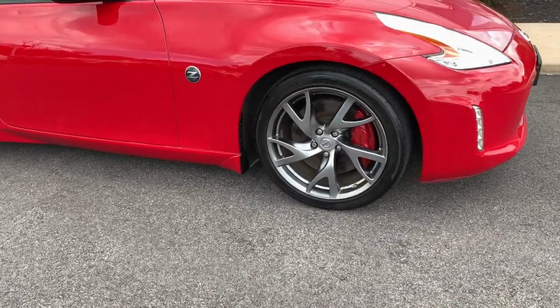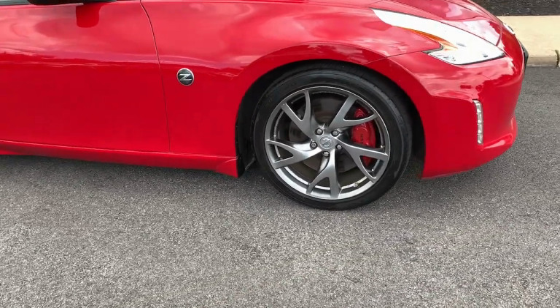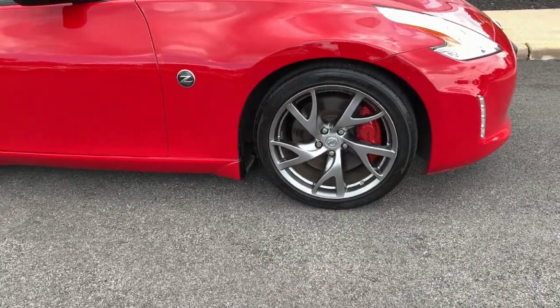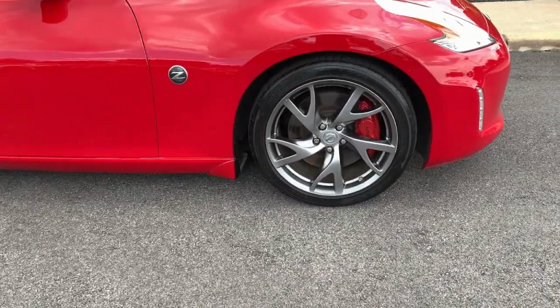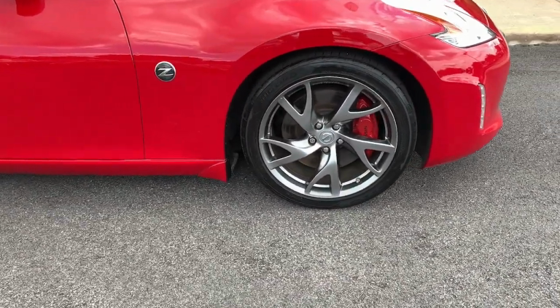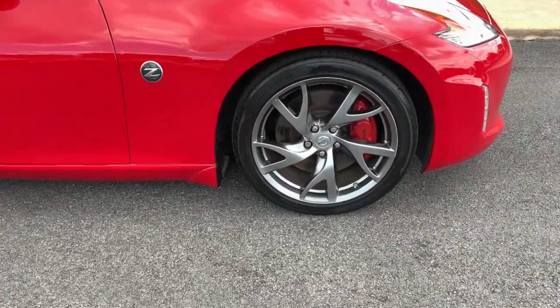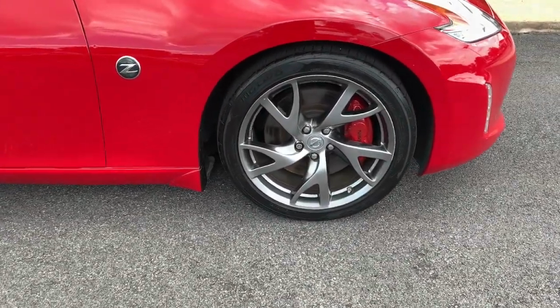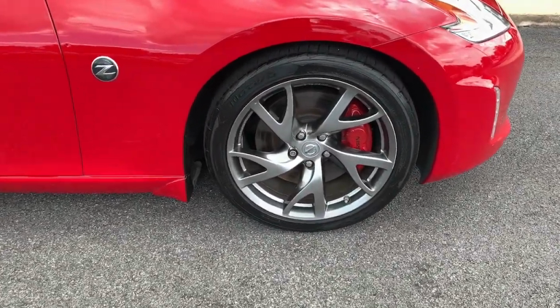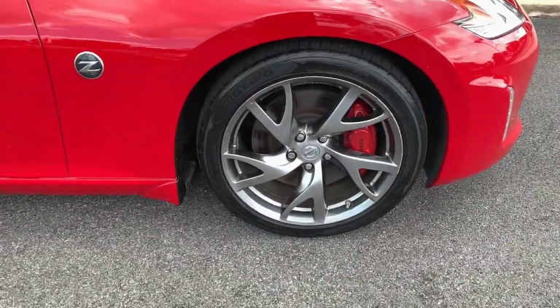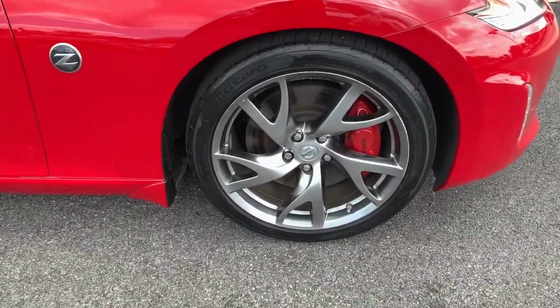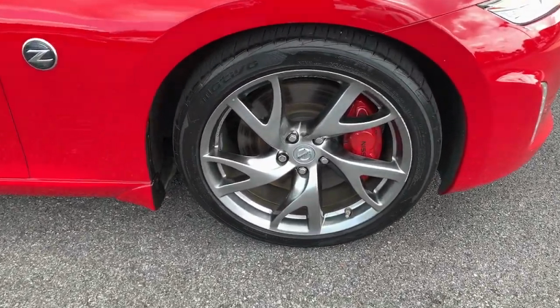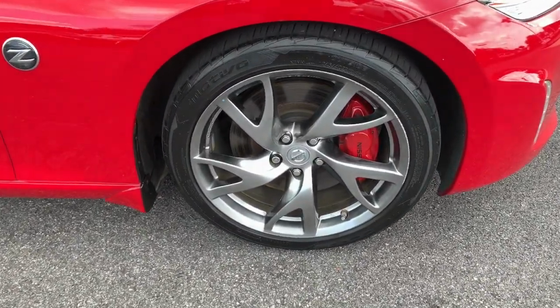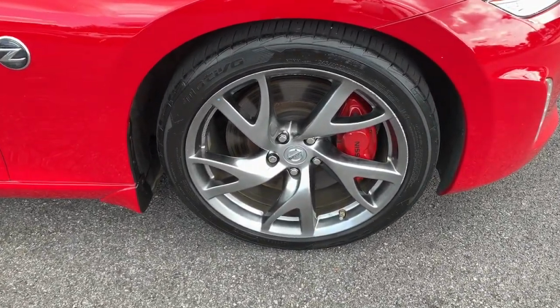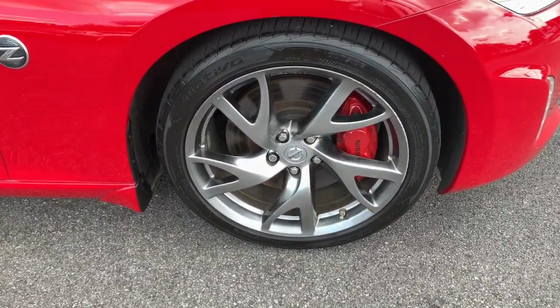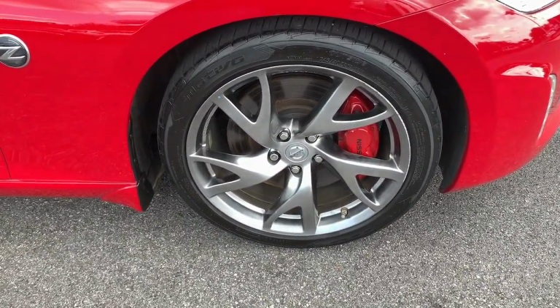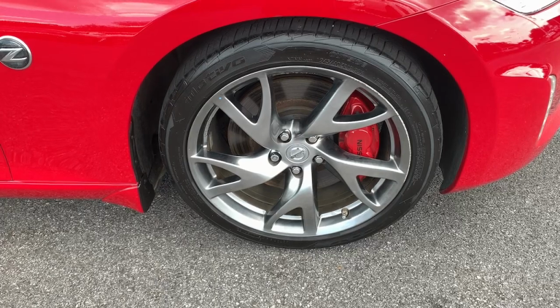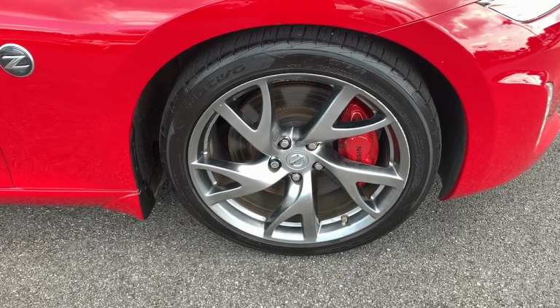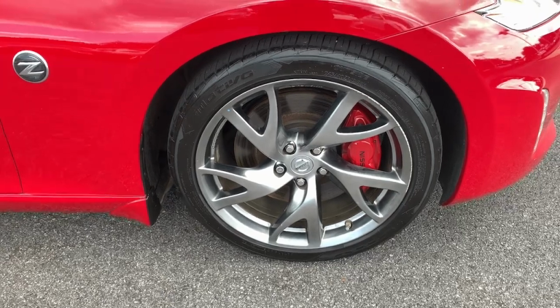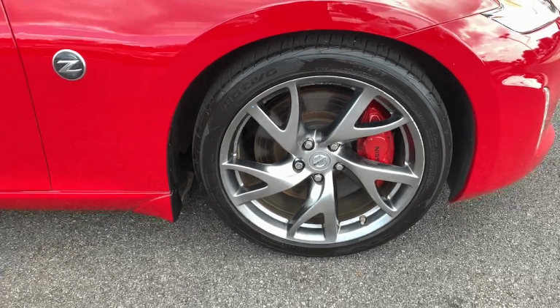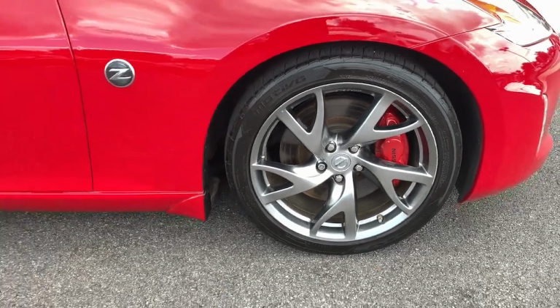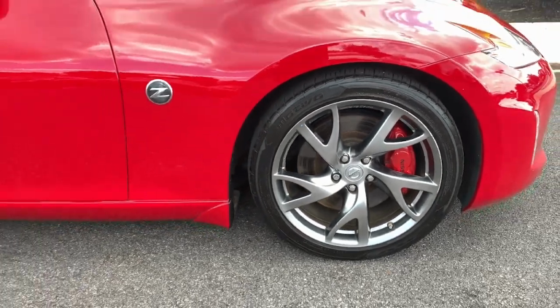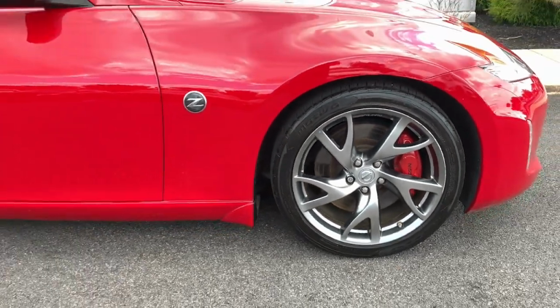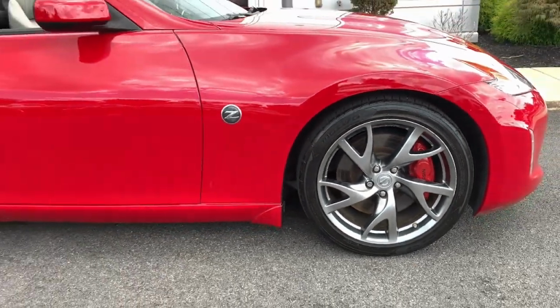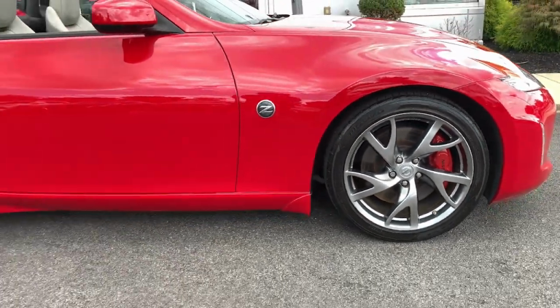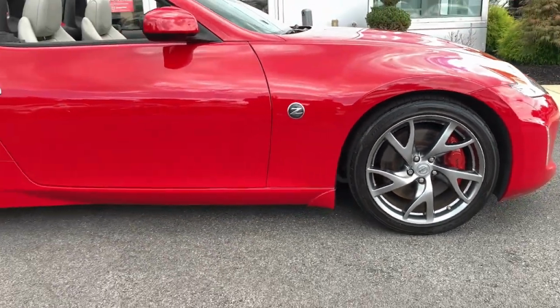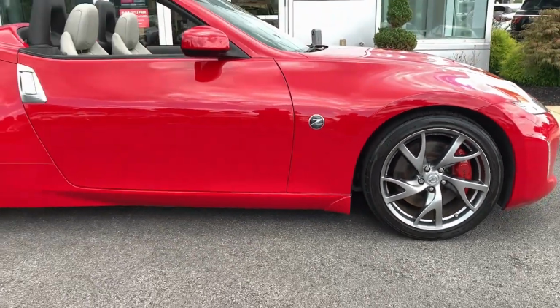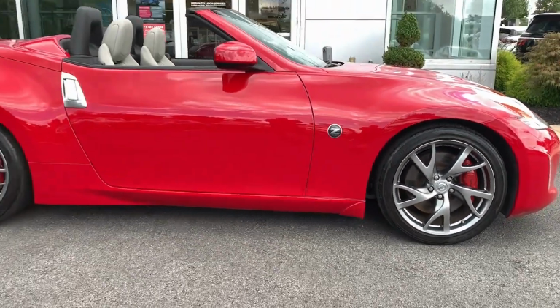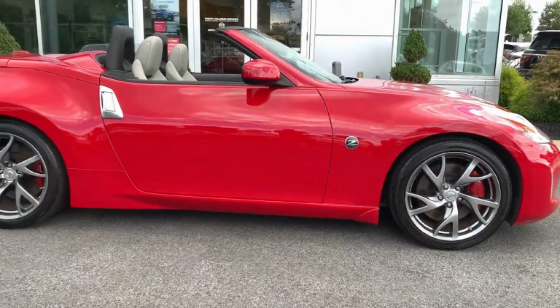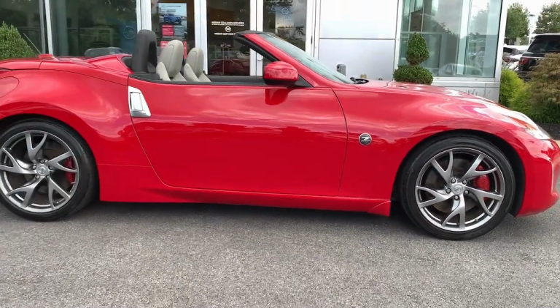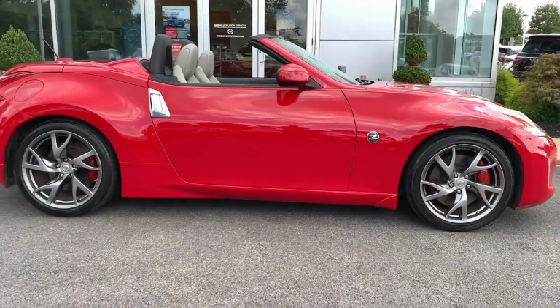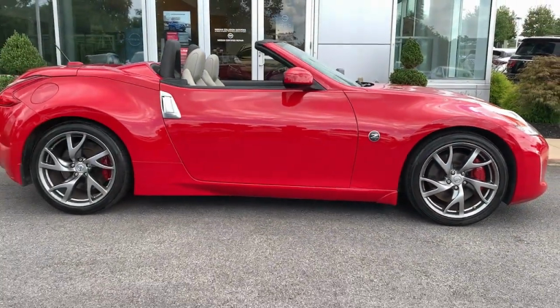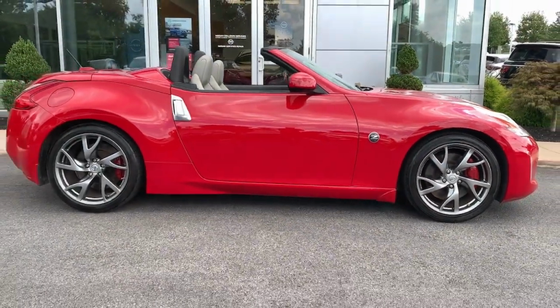A comfortable driver-focused cockpit, hatchback convenience, and nimble handling are just some of the features that make this legendary sports car so easy to love.